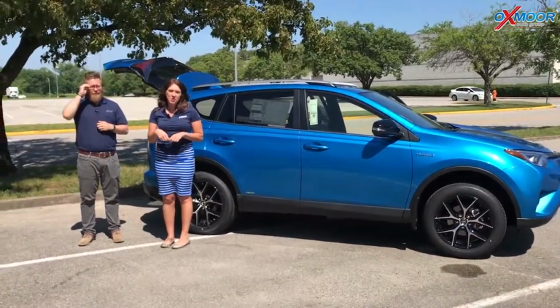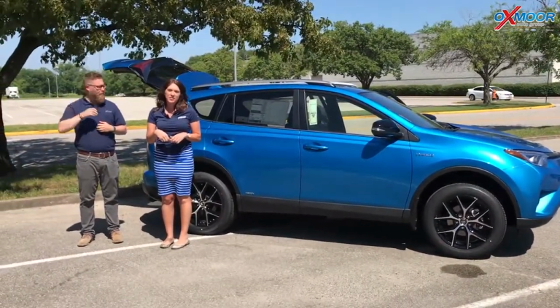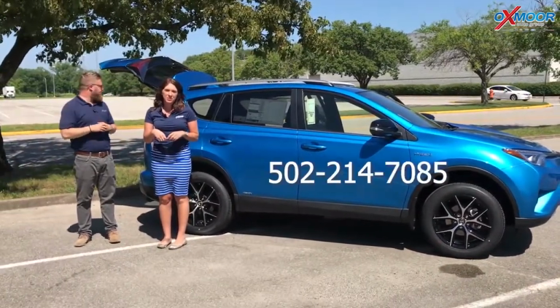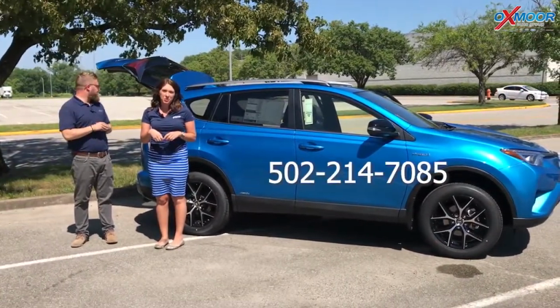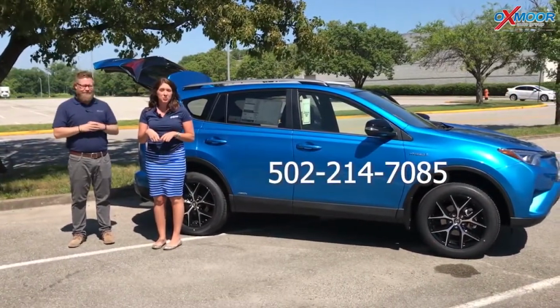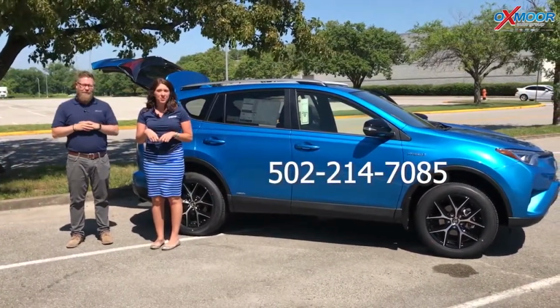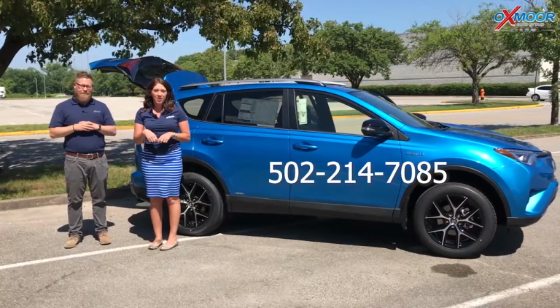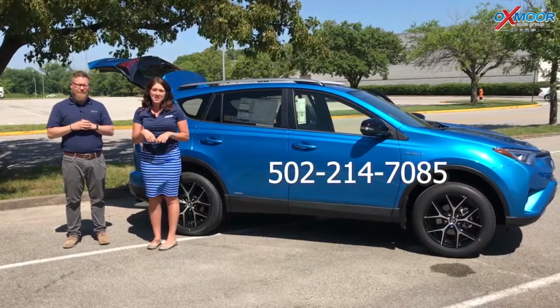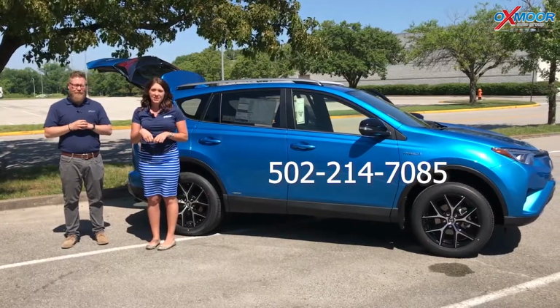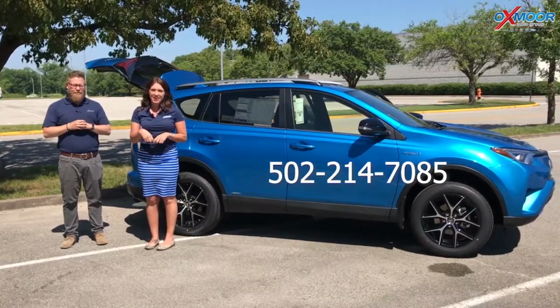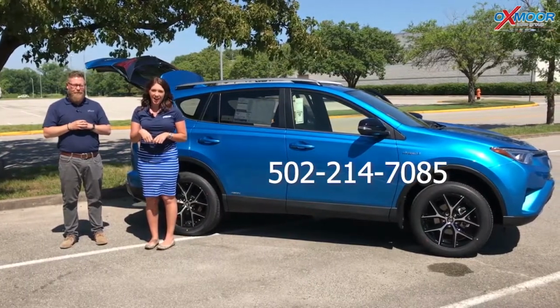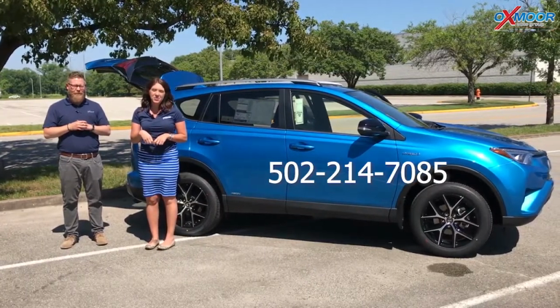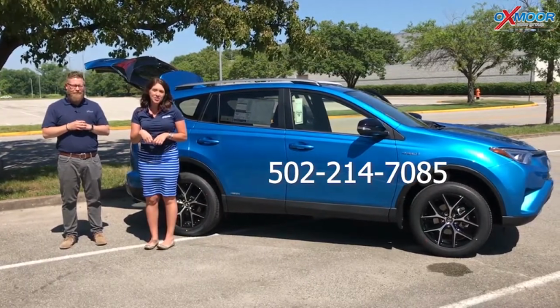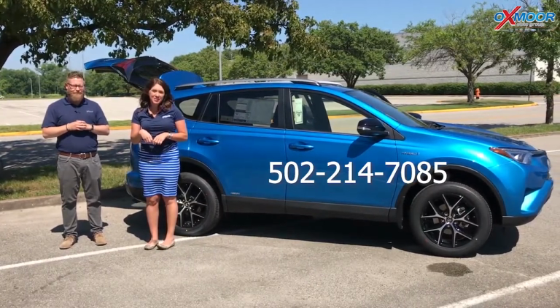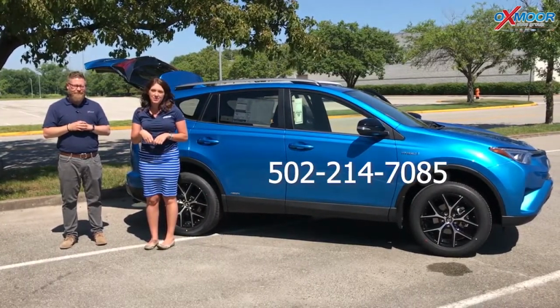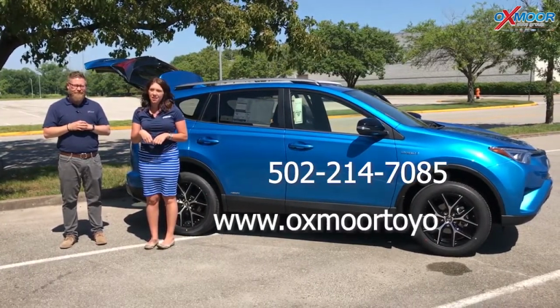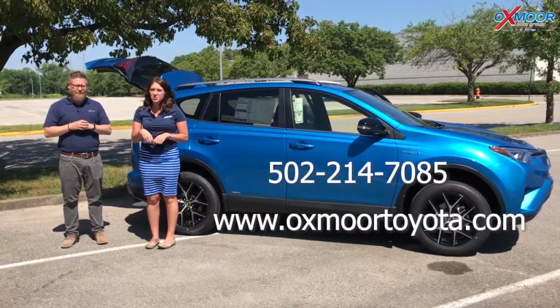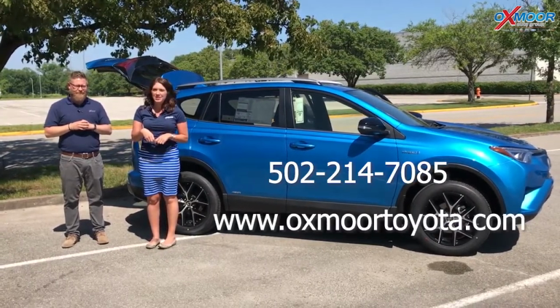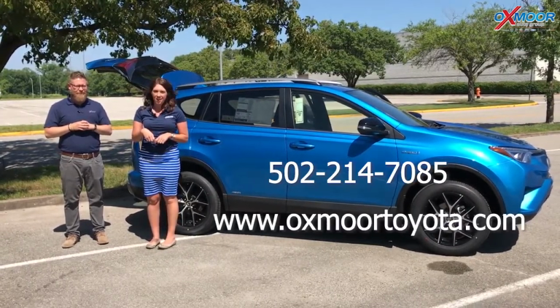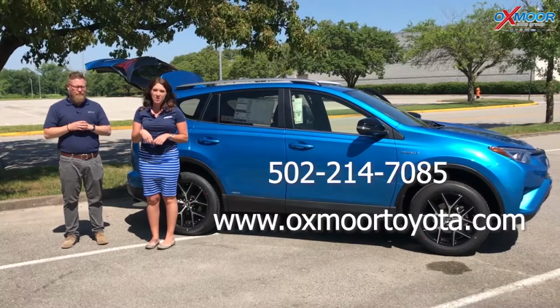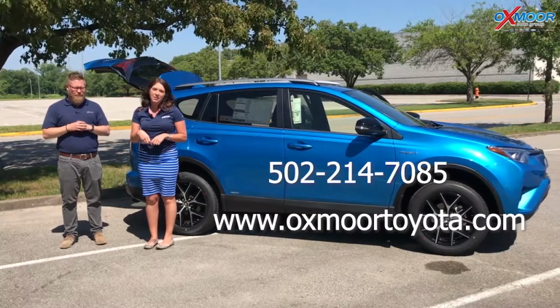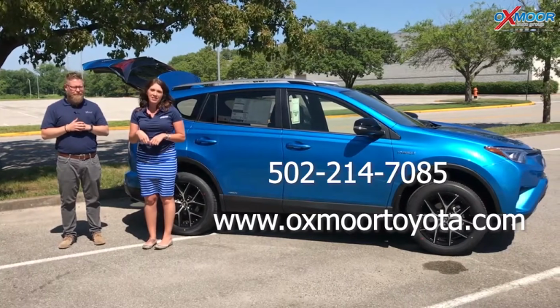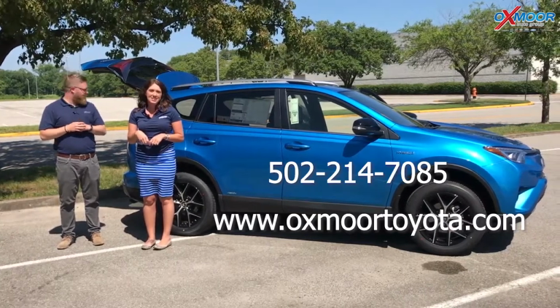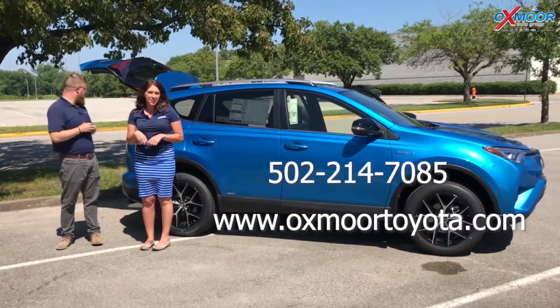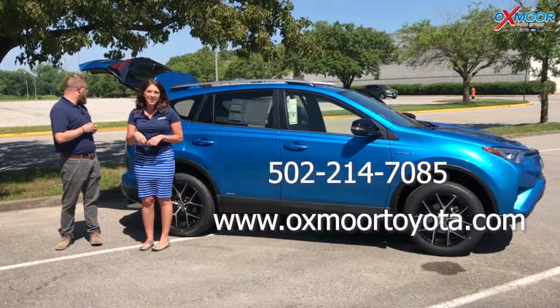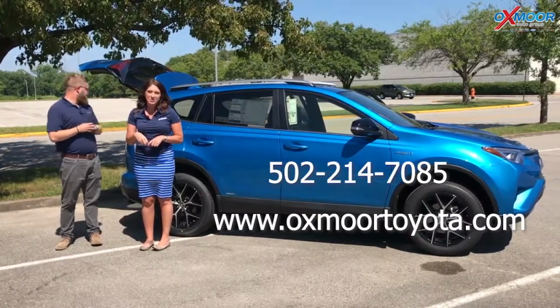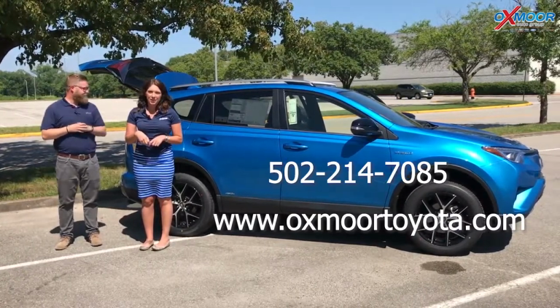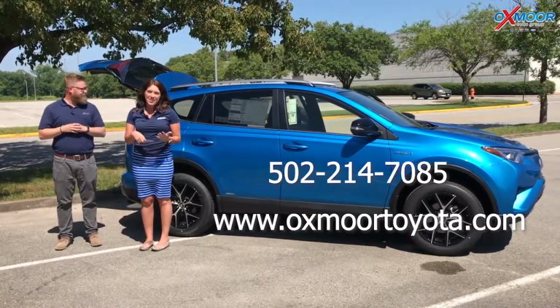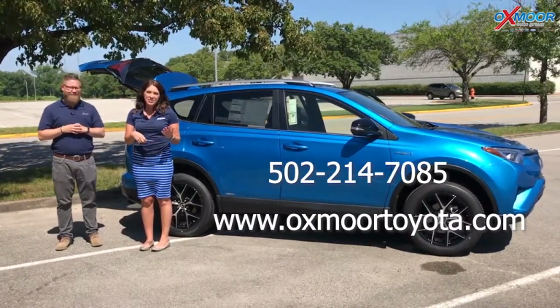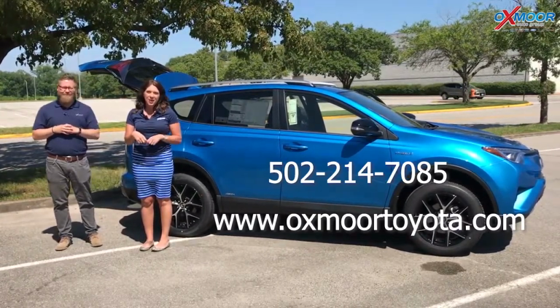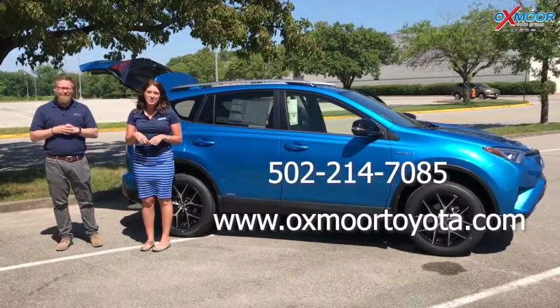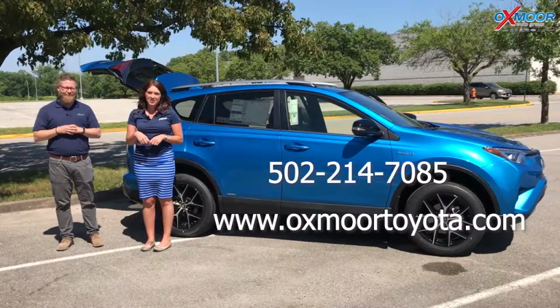If you all have any questions, please feel free to let us know. The best phone number is 502-214-7085. You can also visit our website at oxmoortoyota.com and I will have a link to this vehicle in the comments below. Thanks for watching, see you soon!